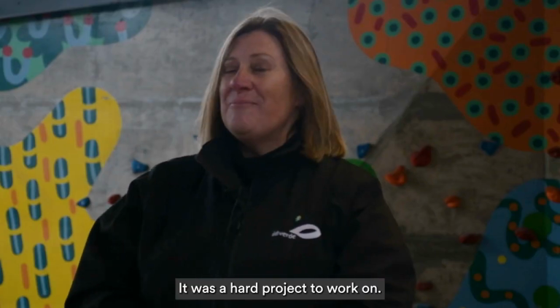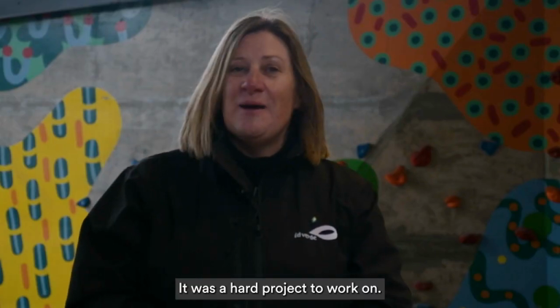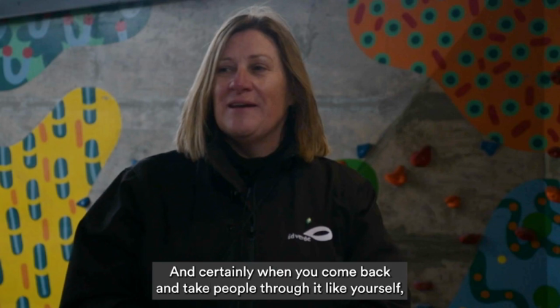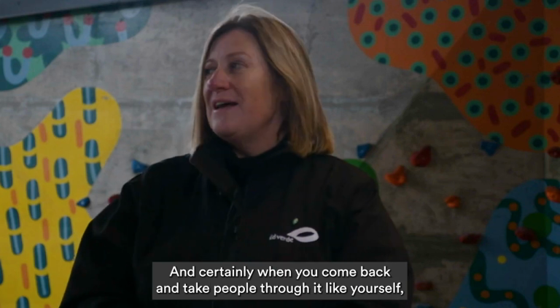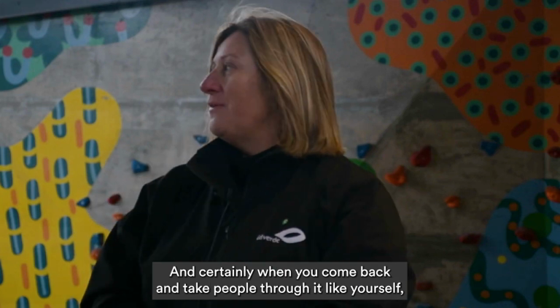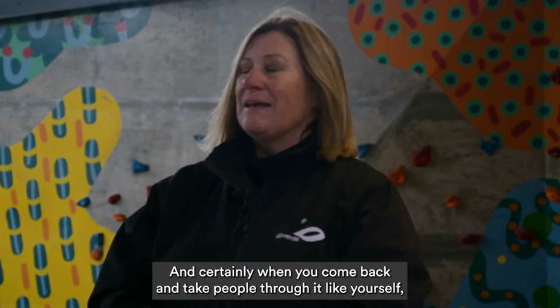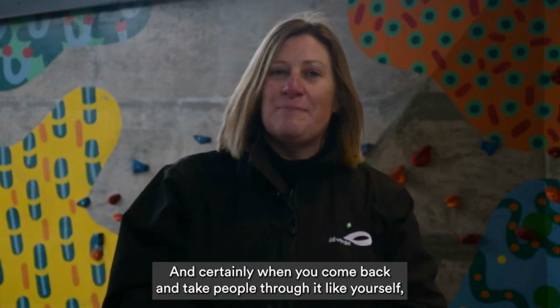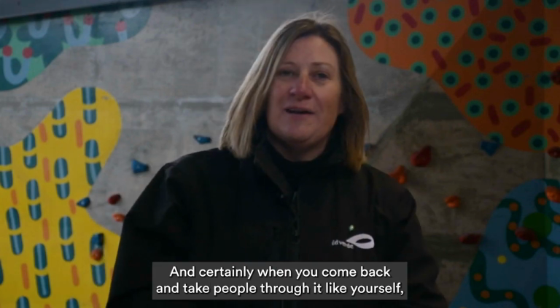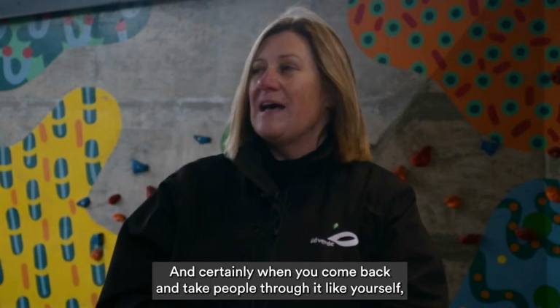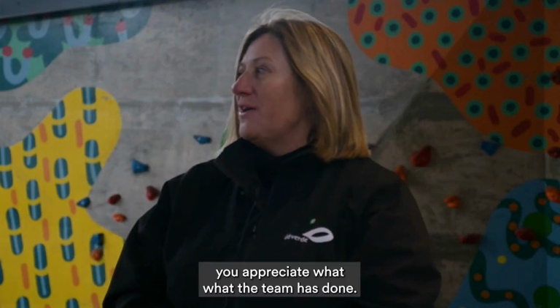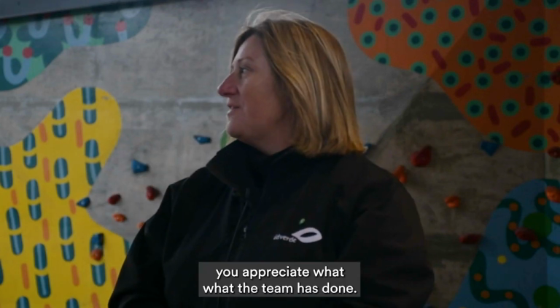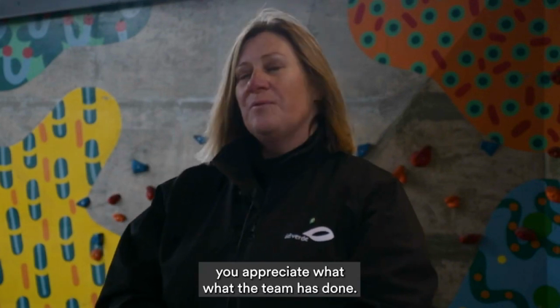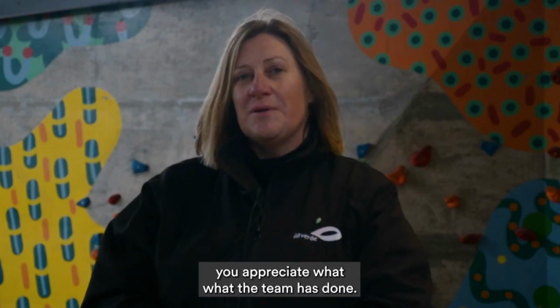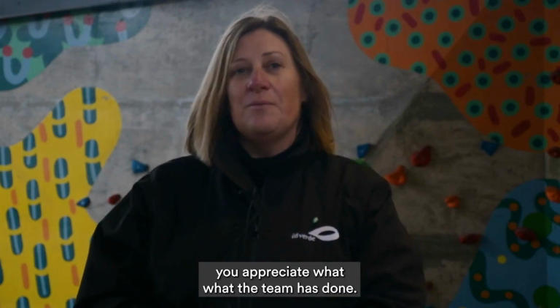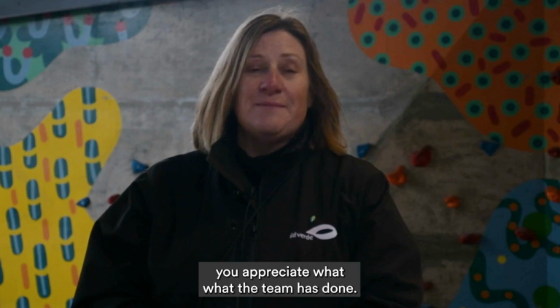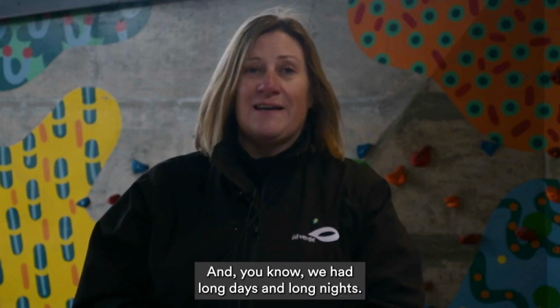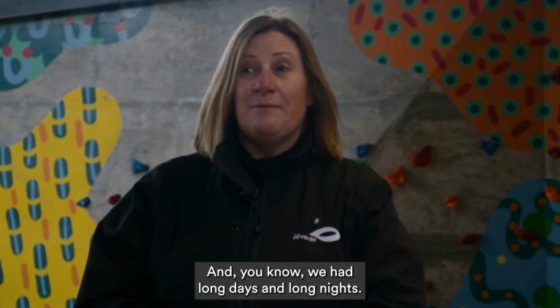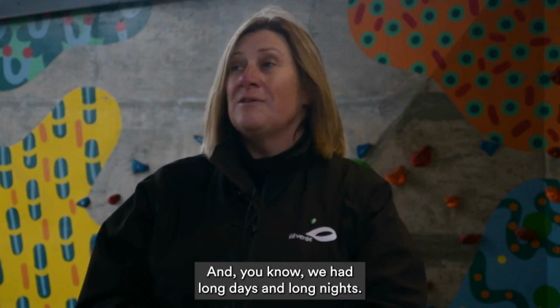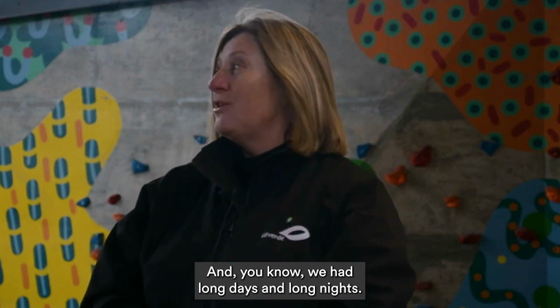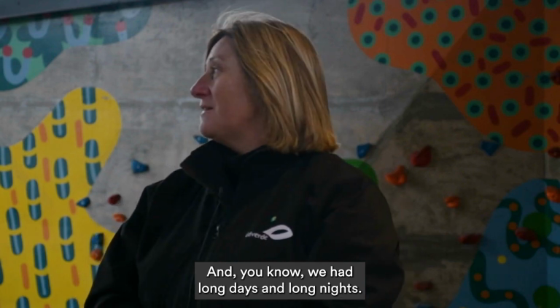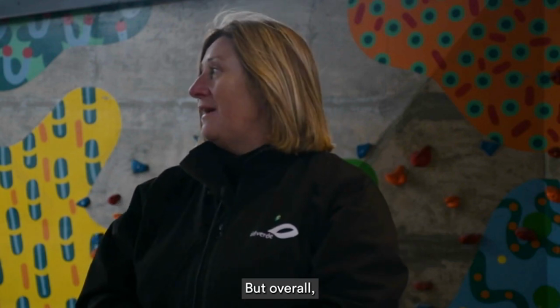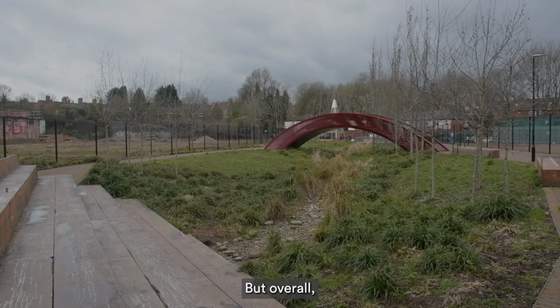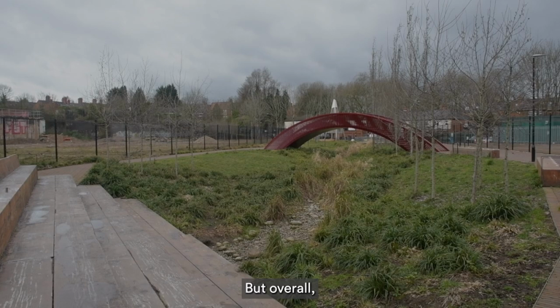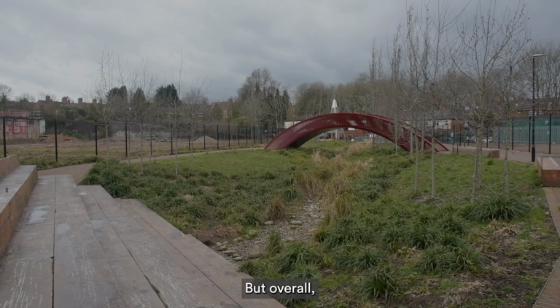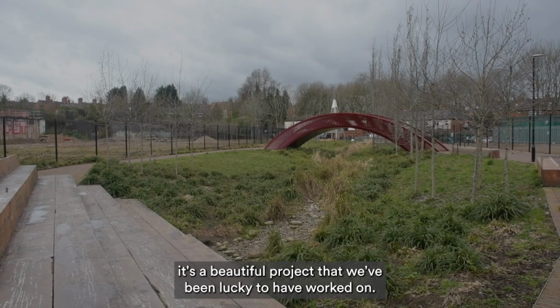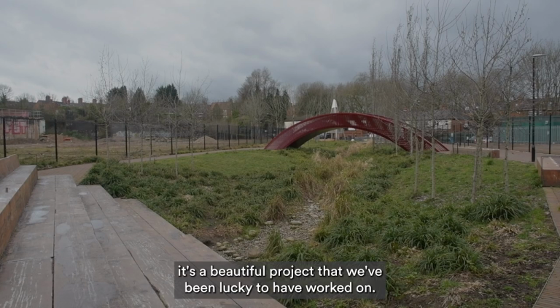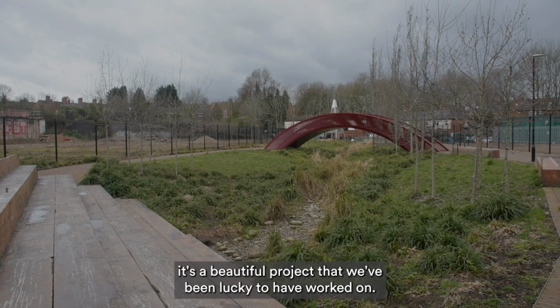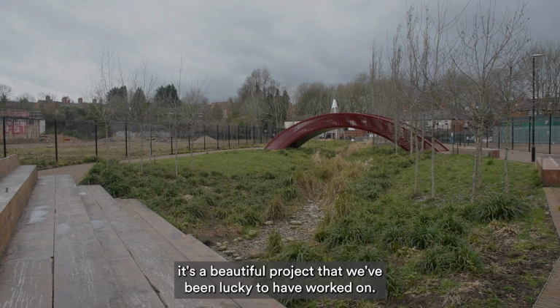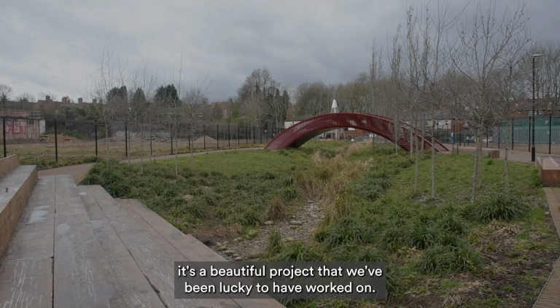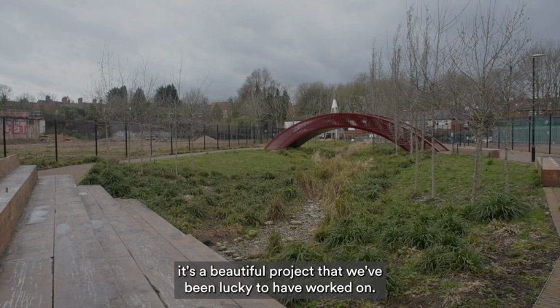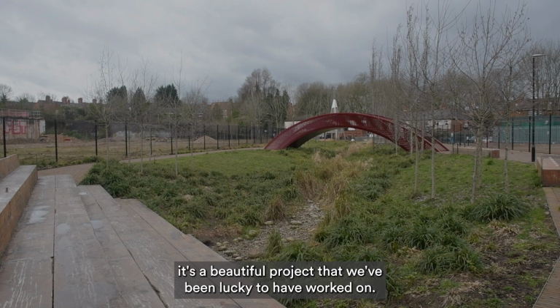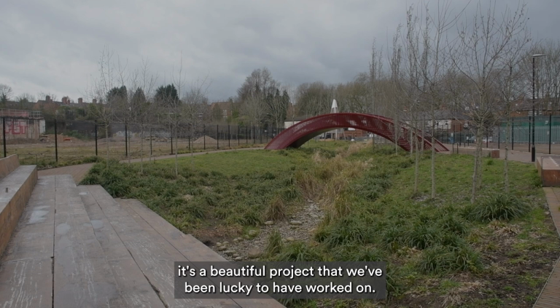Music is played in here 24/7 — there's an ambient music that sits behind it all. It was a hard project to work on, and certainly when you come back and take people through it you really appreciate what the team has done. We had long days and long nights, but overall it's a beautiful project that we're lucky to have worked on.